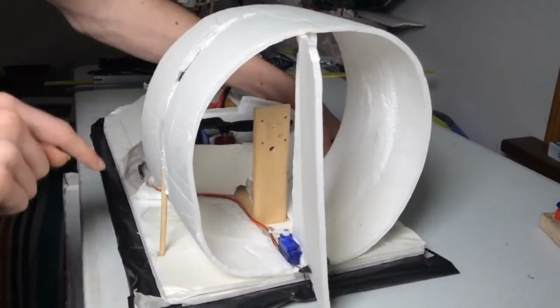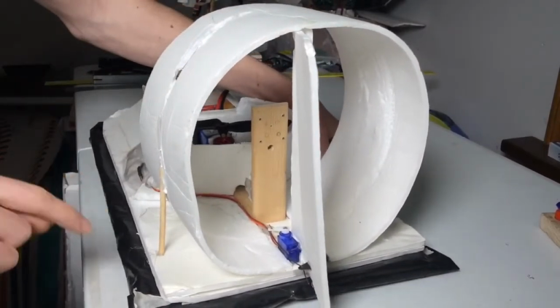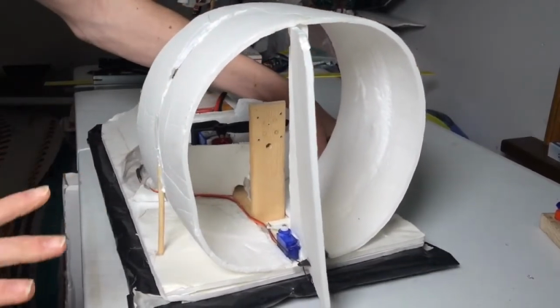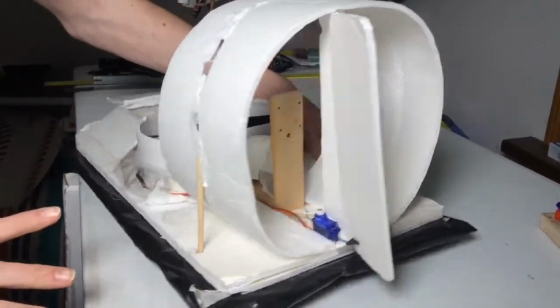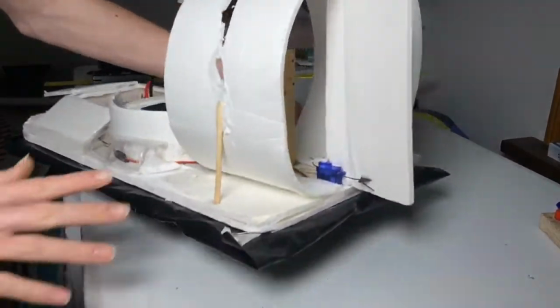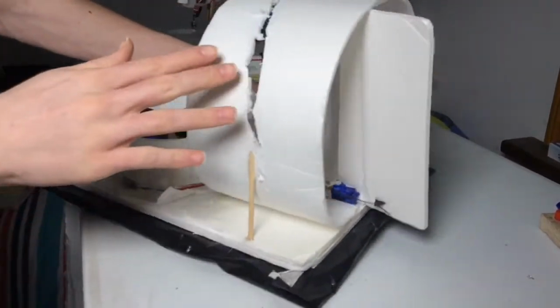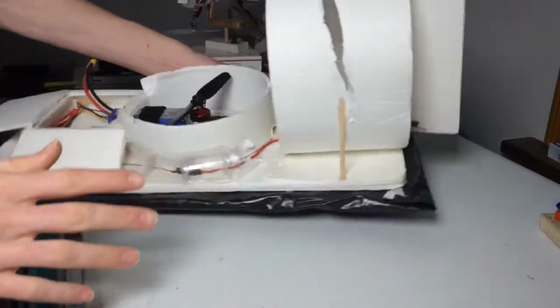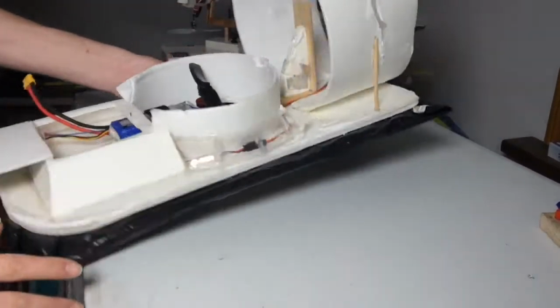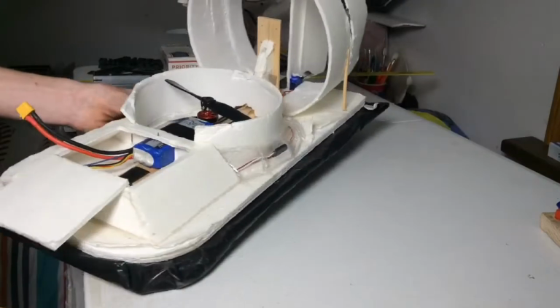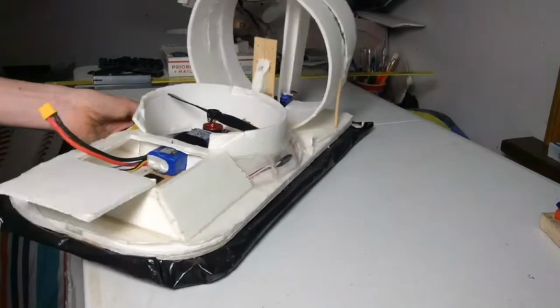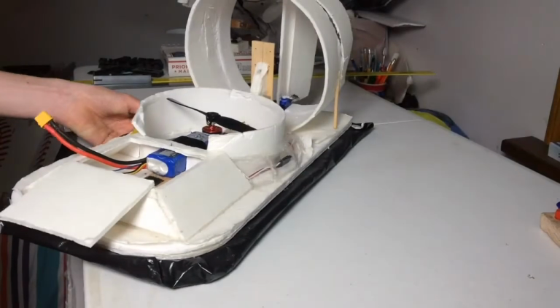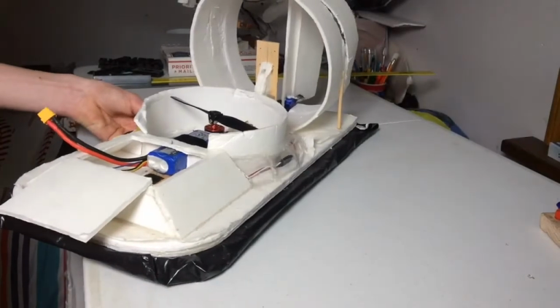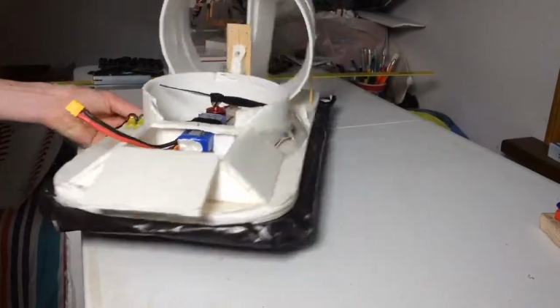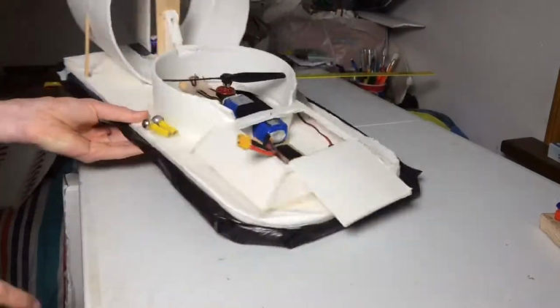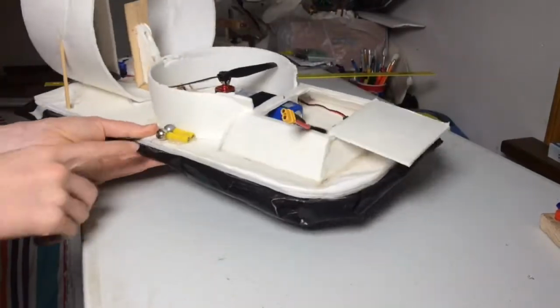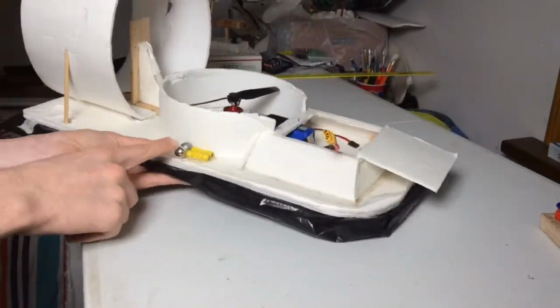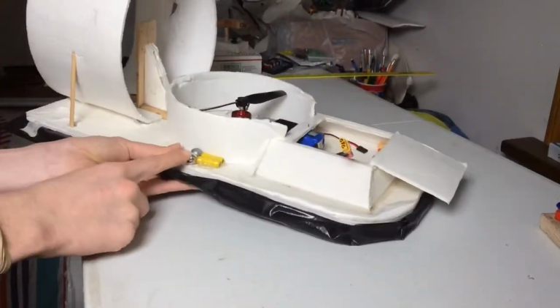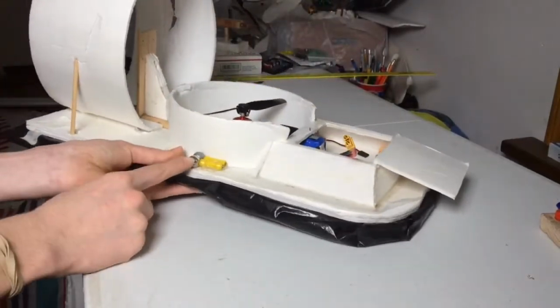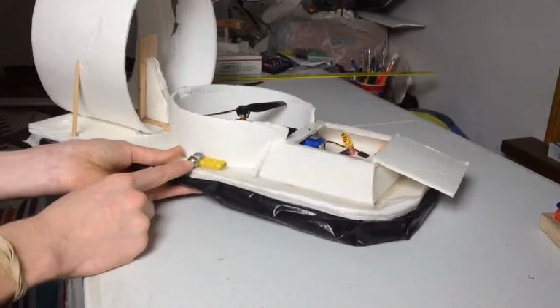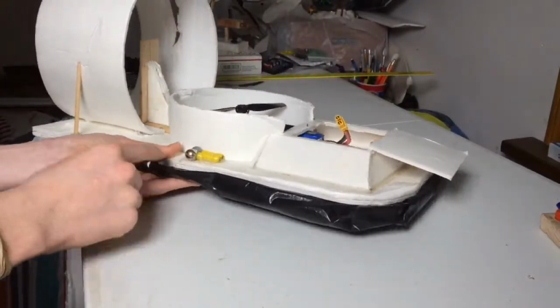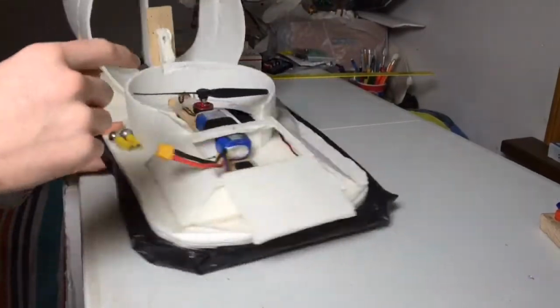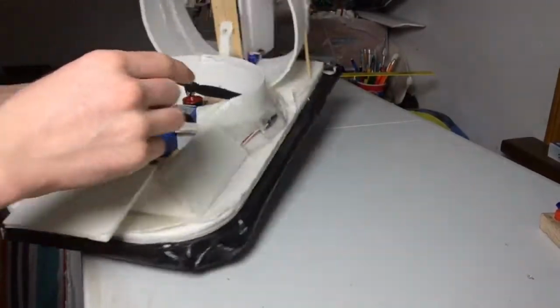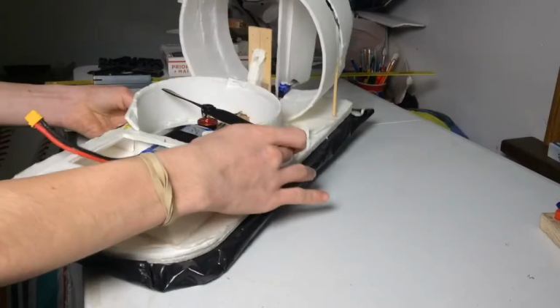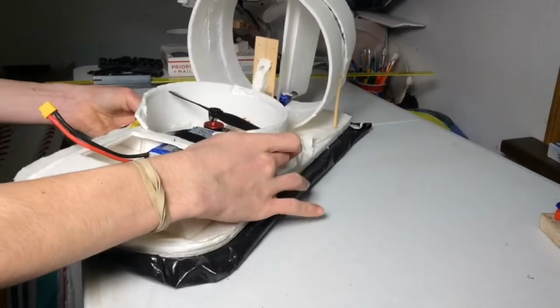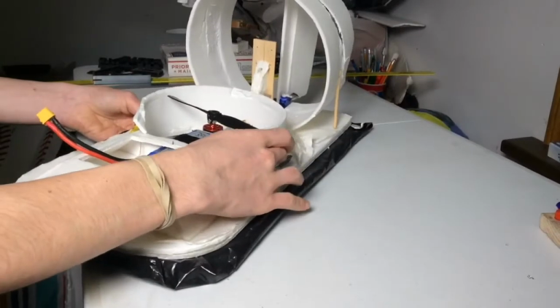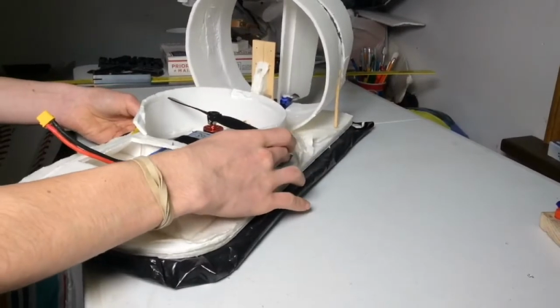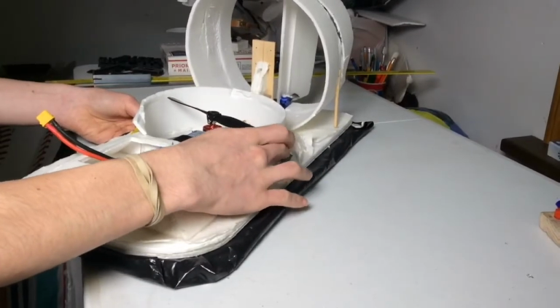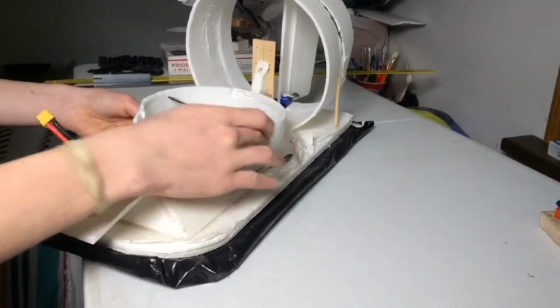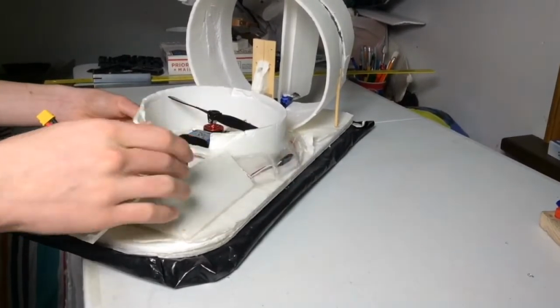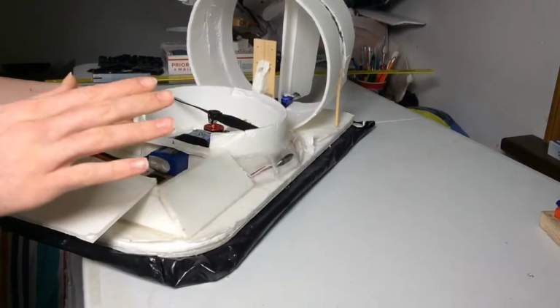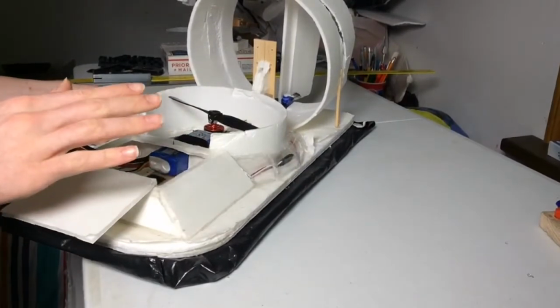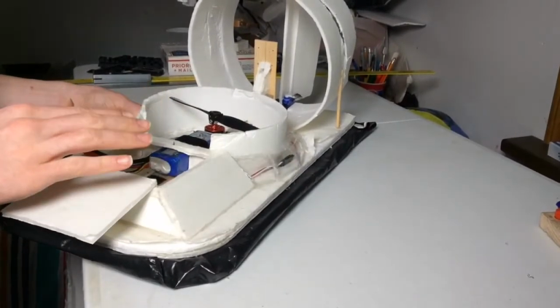It seems to work really good. It's pretty beaten up because I've had the thing for two years. I've actually got some weight on this side too to counteract the other side, because there's two ESCs over there so it gets a little heavy.